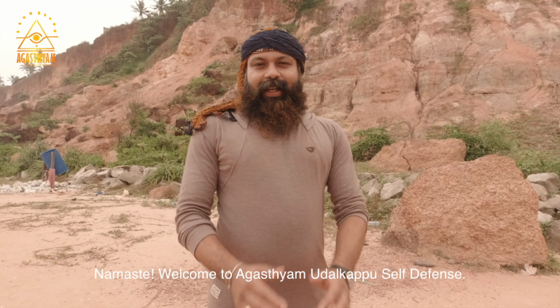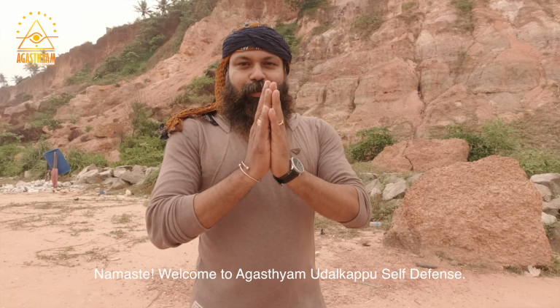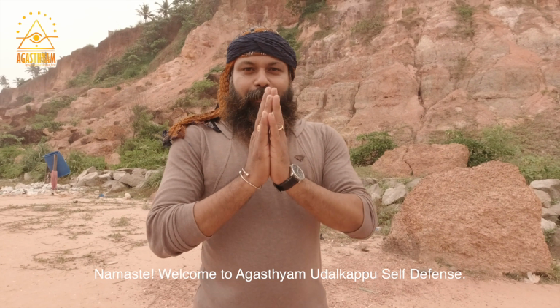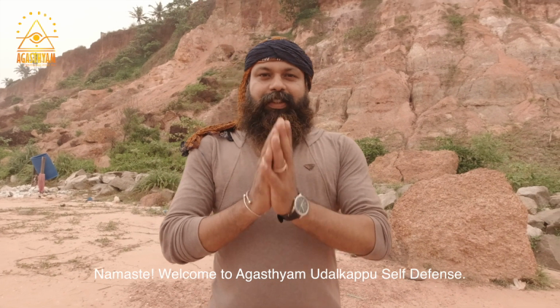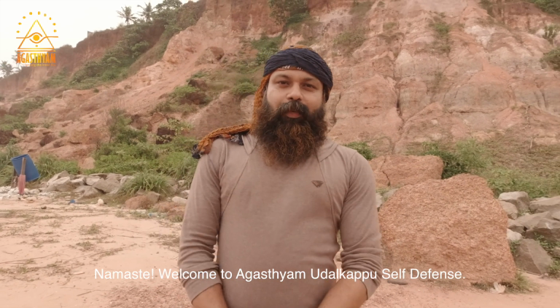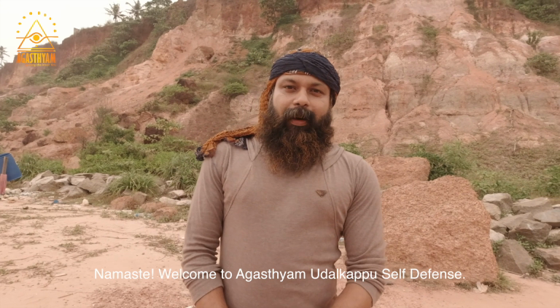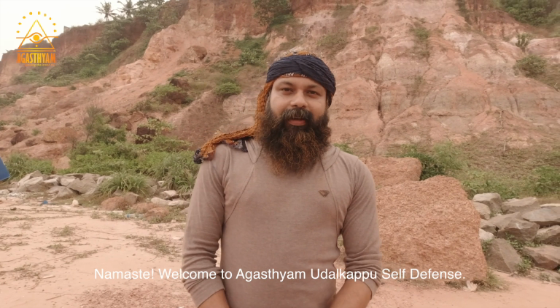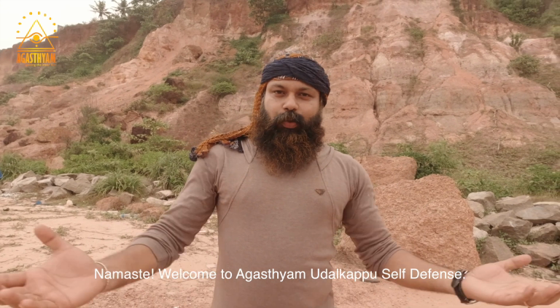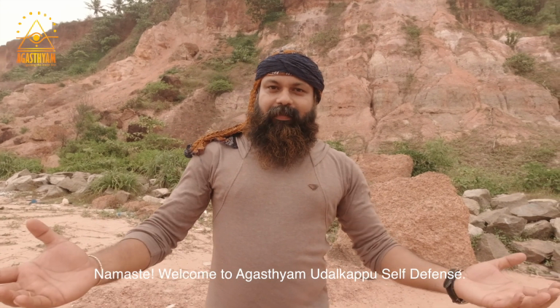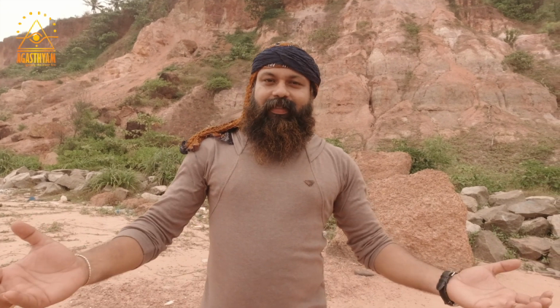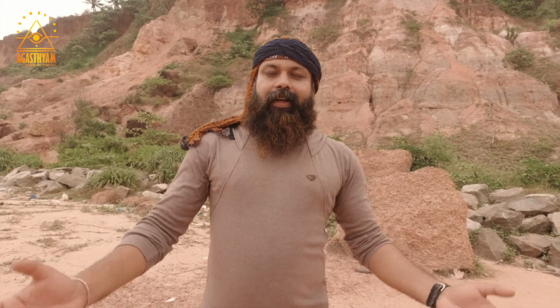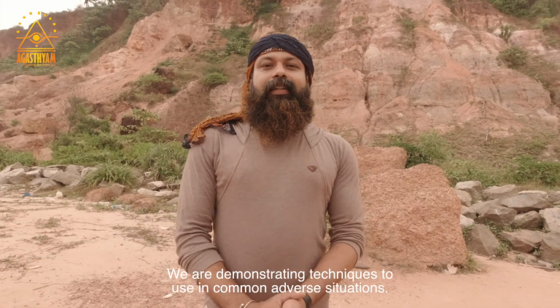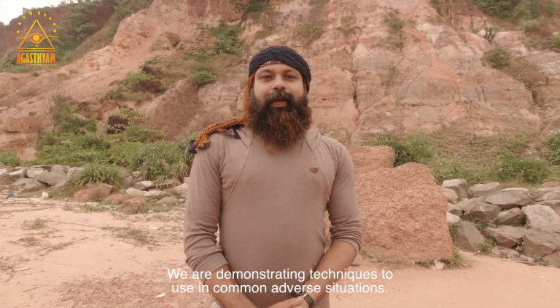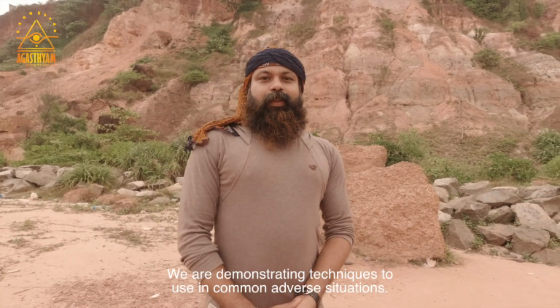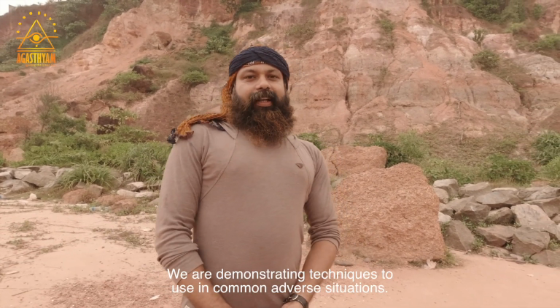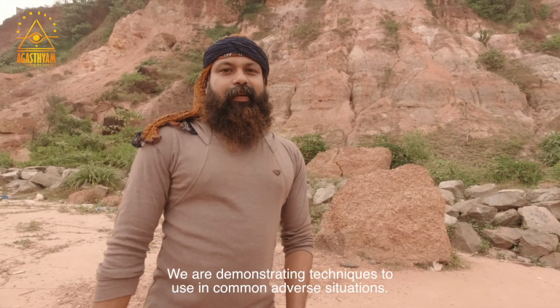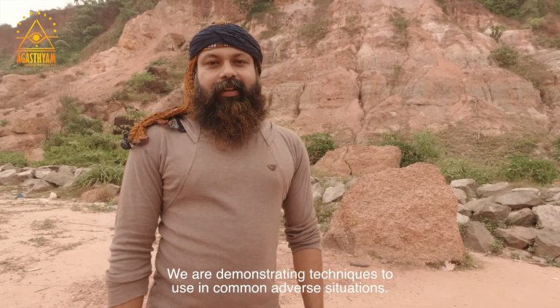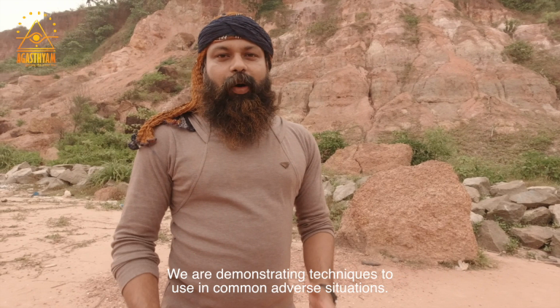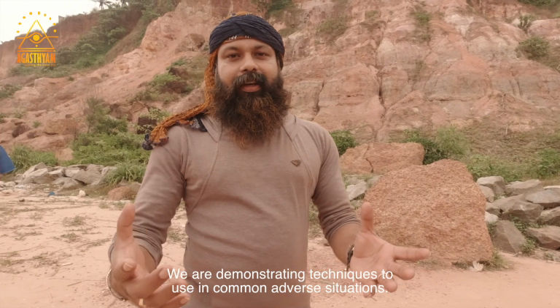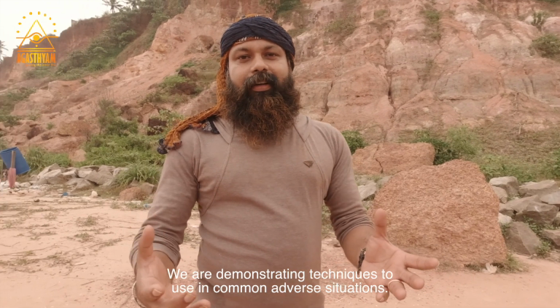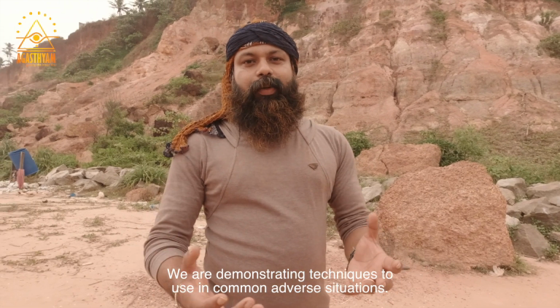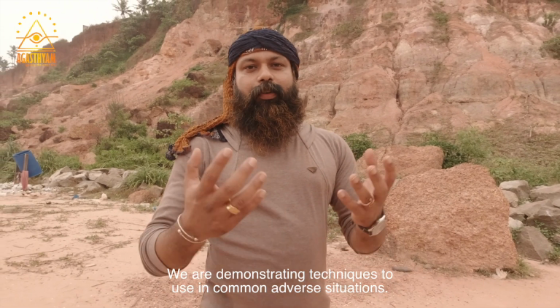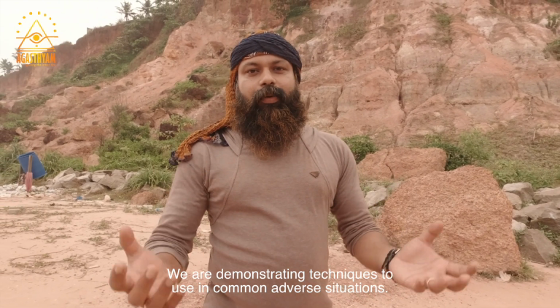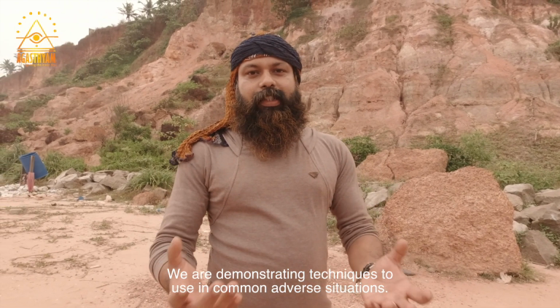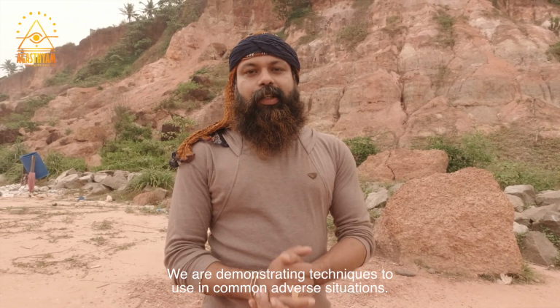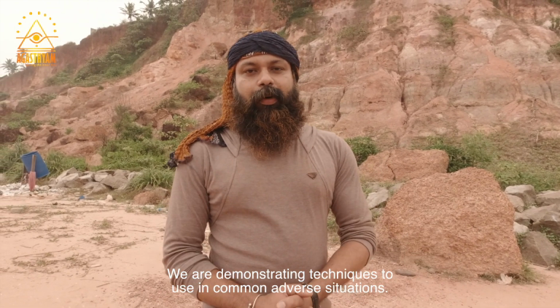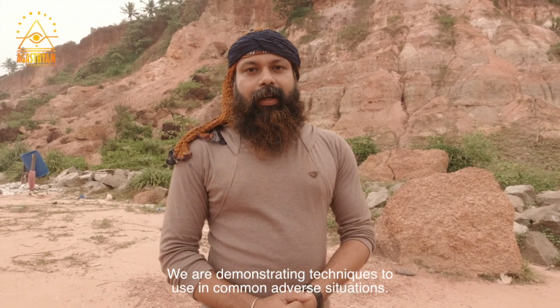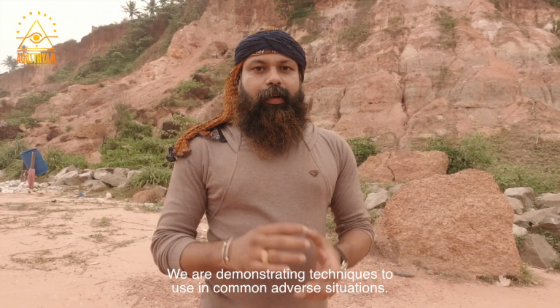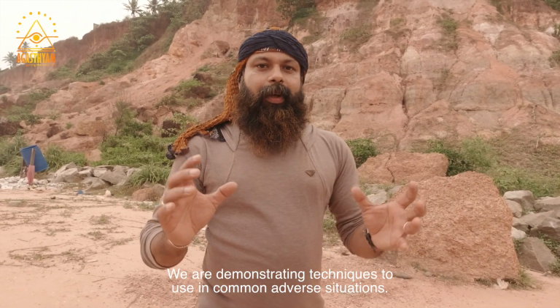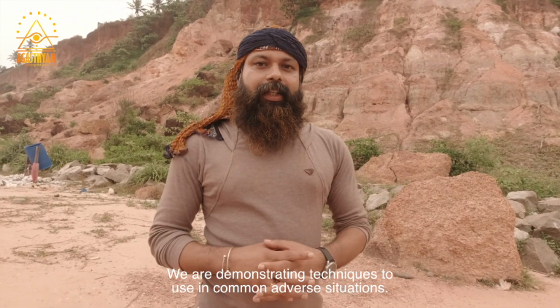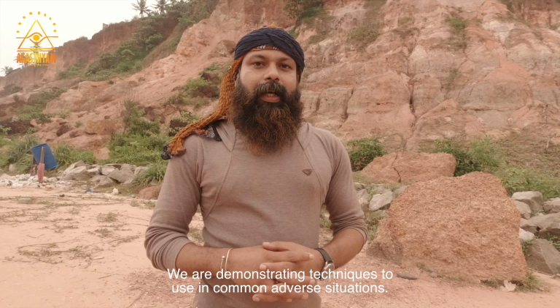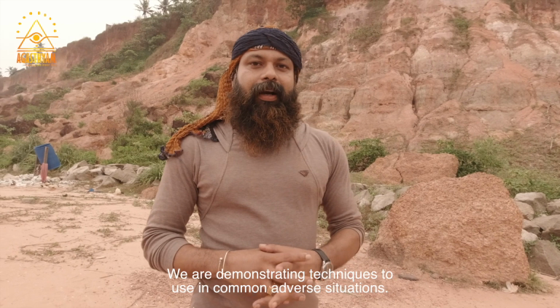Hello everyone, welcome to Agasthiyam Udalkapil. We are learning a technique here. Normally, there is a situation where we are working with a lot of different things.